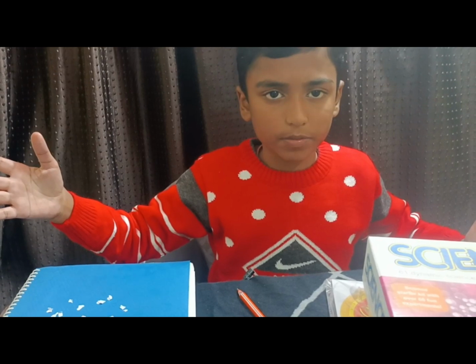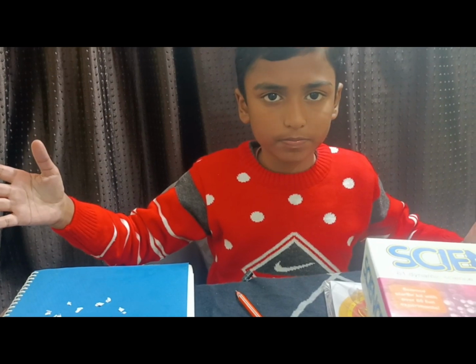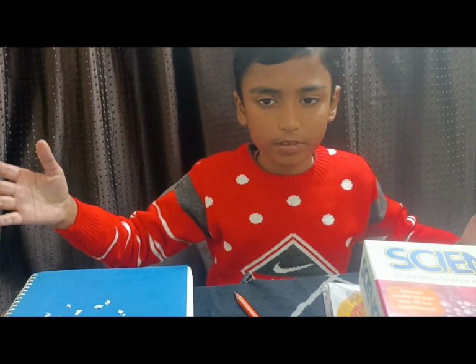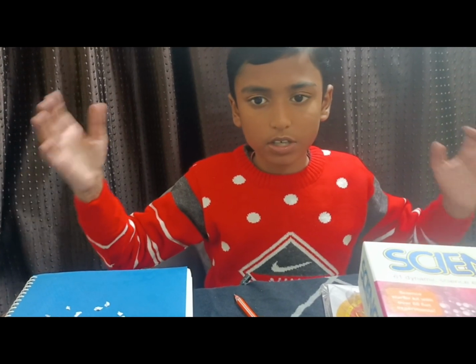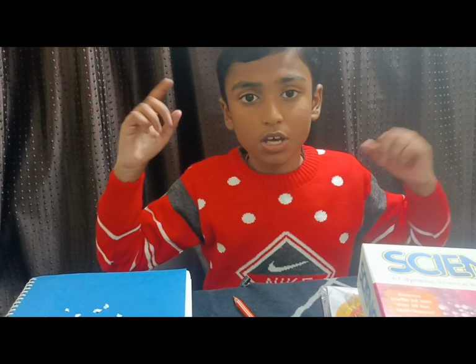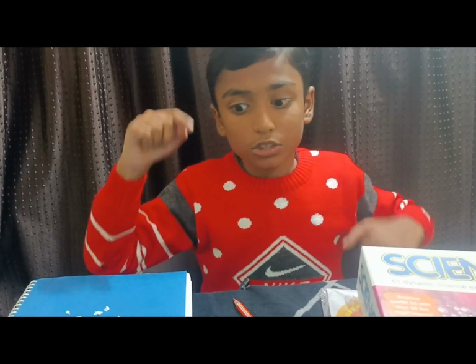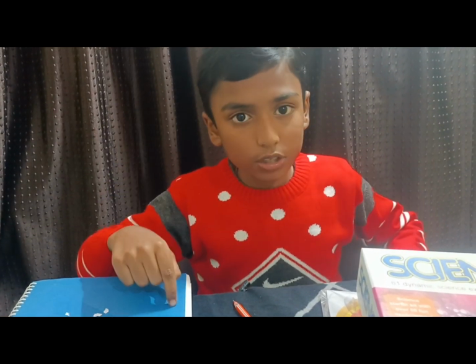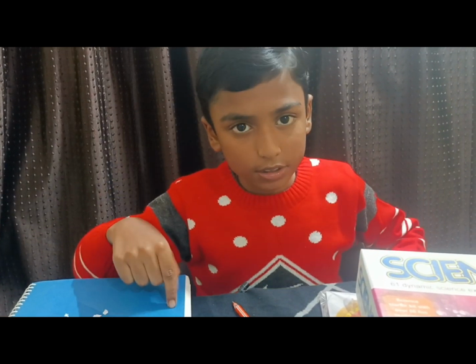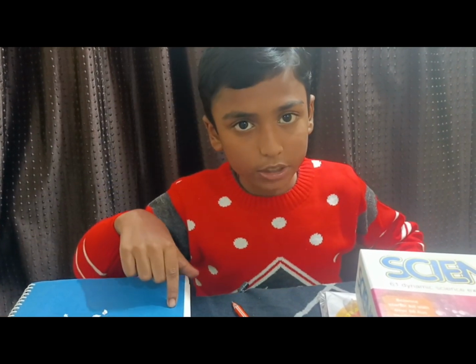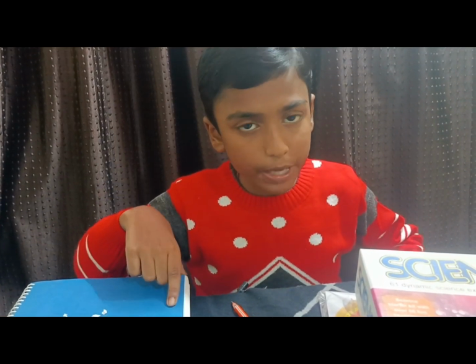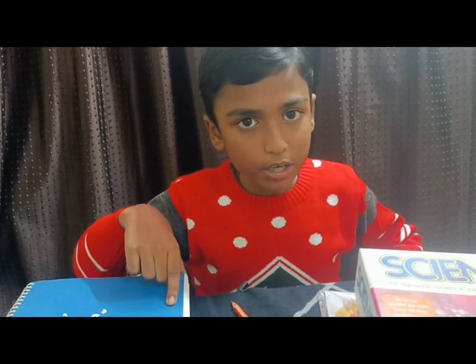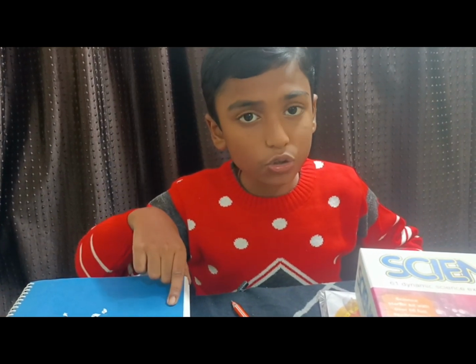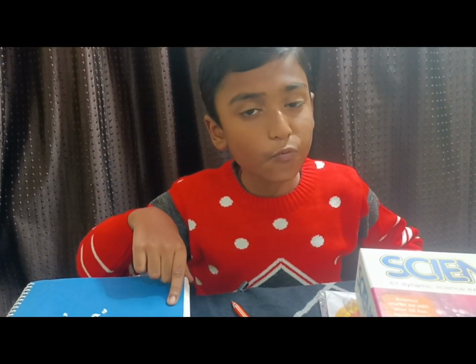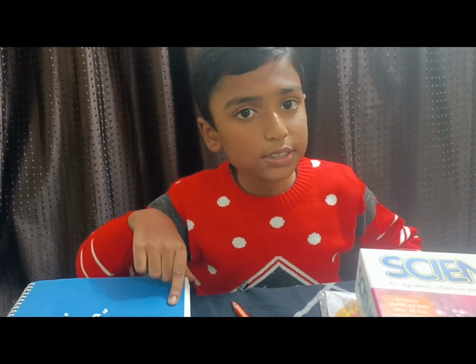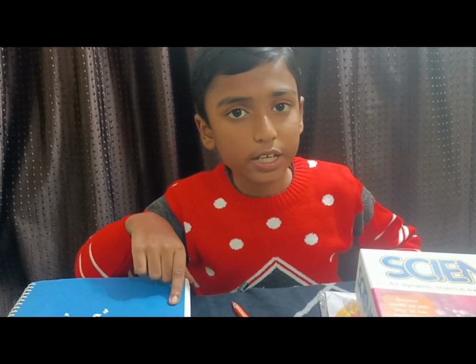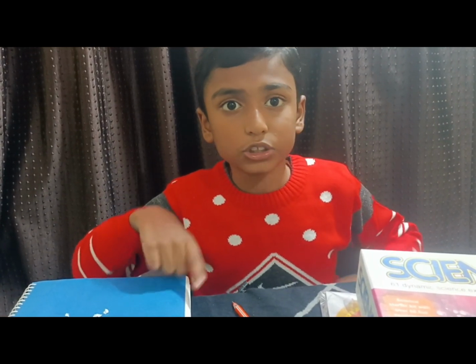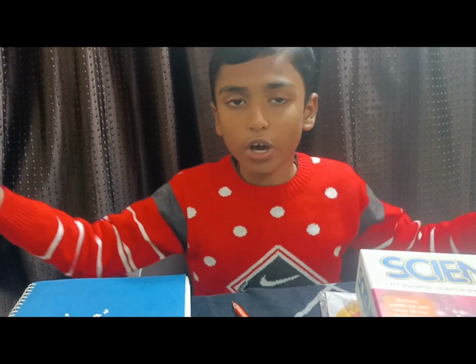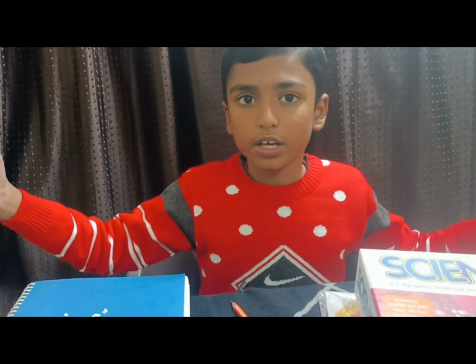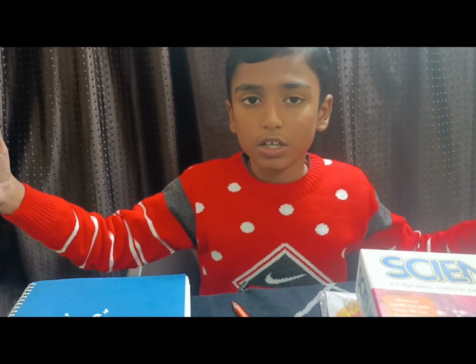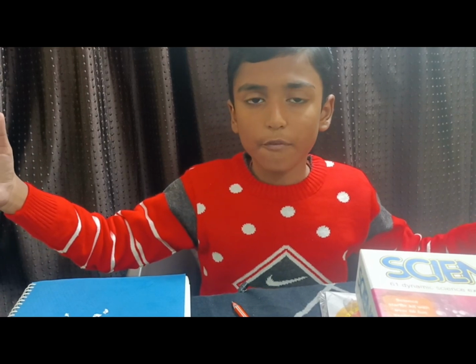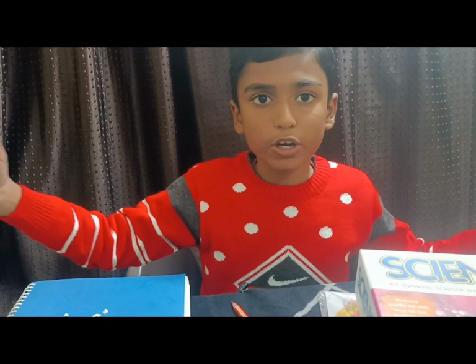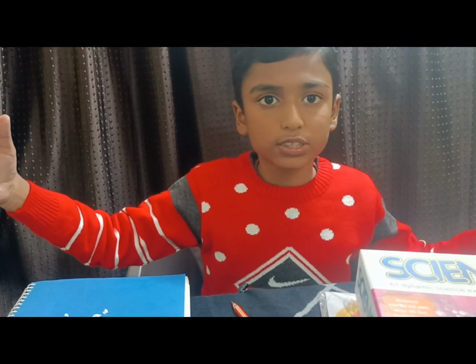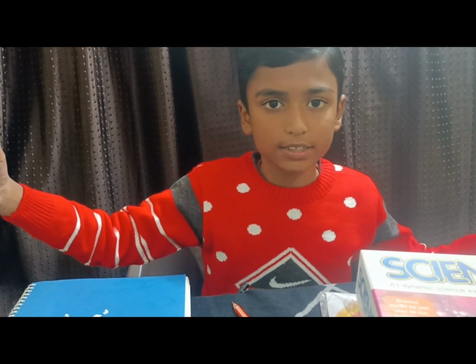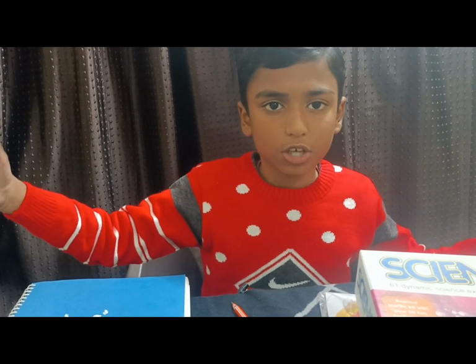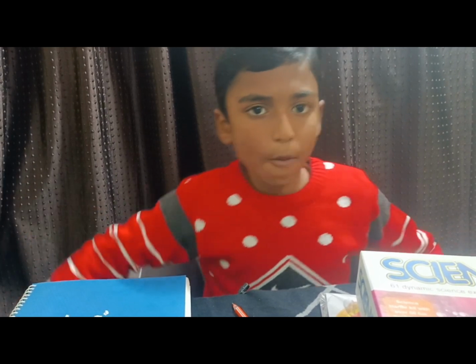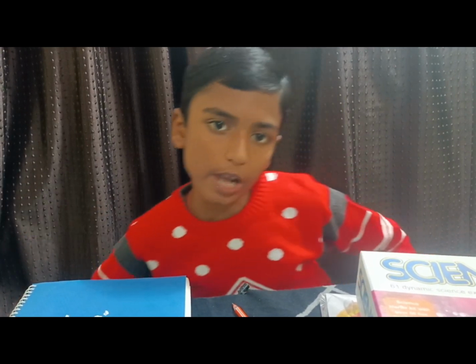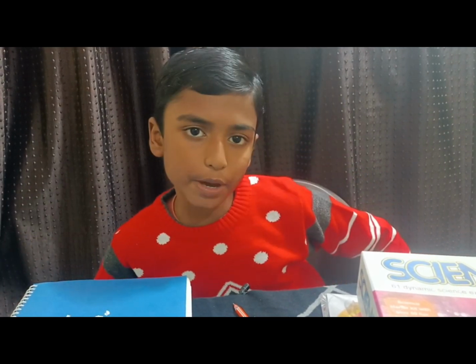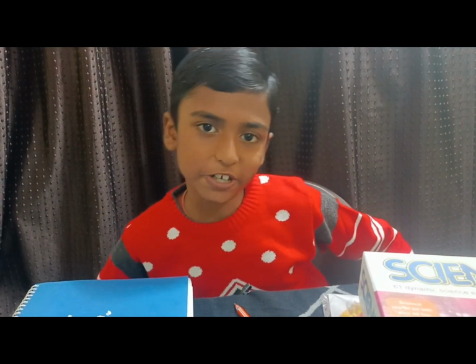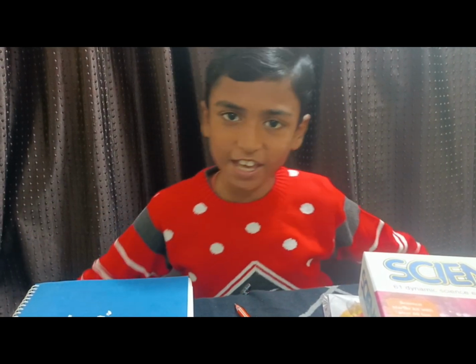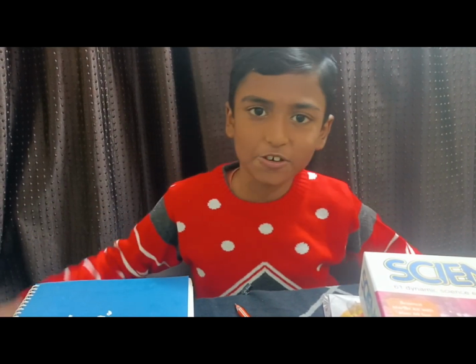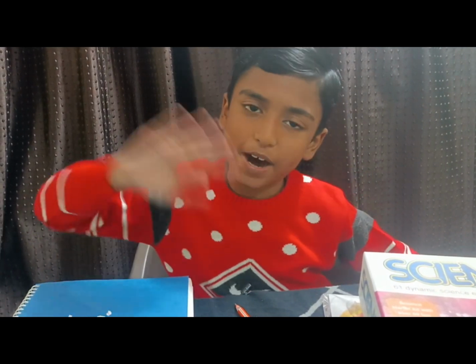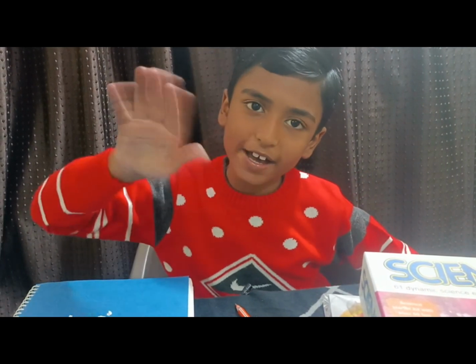So try this experiment with your friends and enjoy the fun of science. Hope you liked my video — thank you, bye!